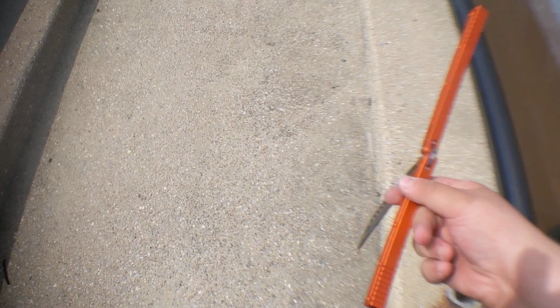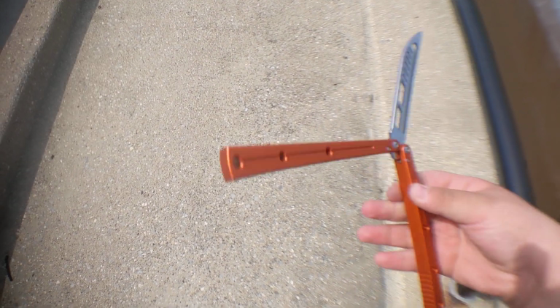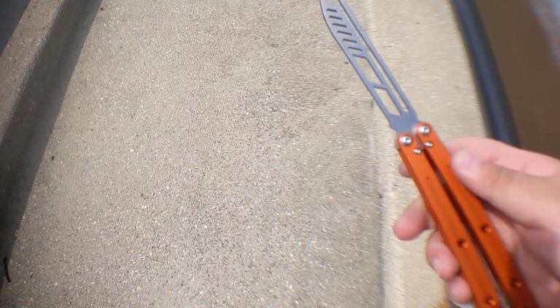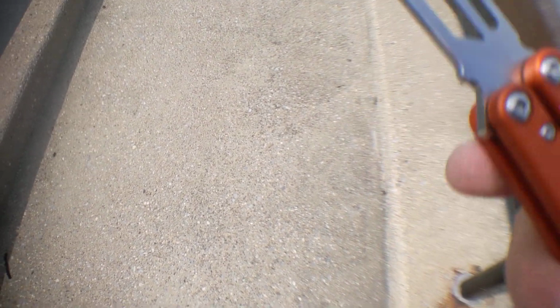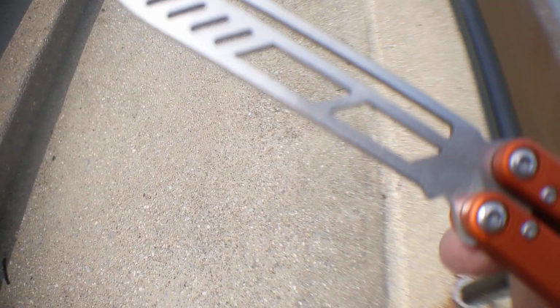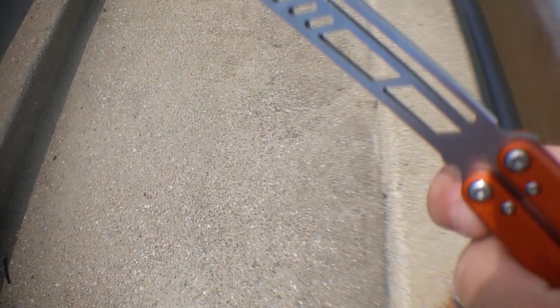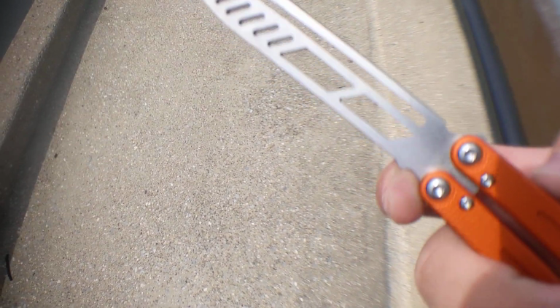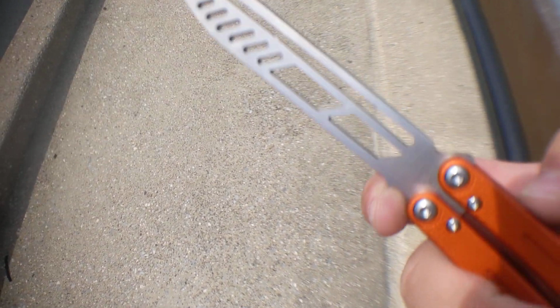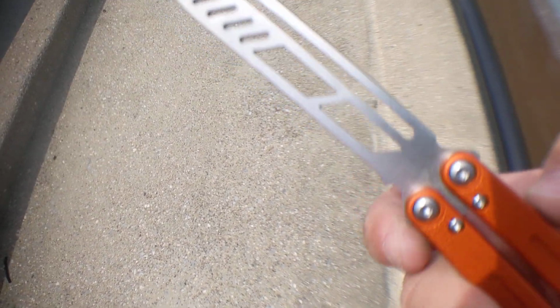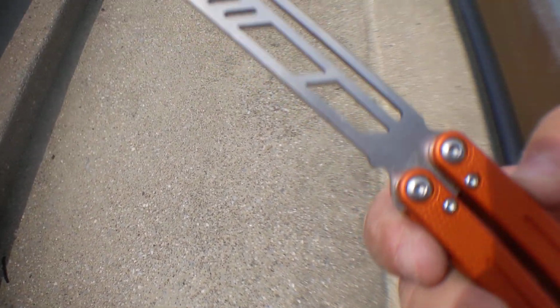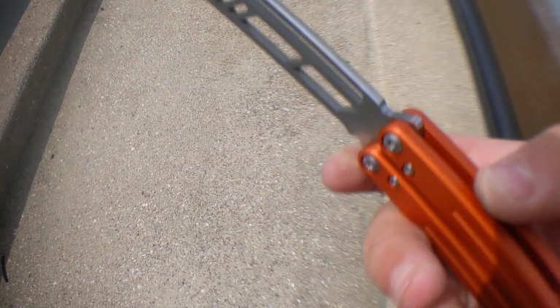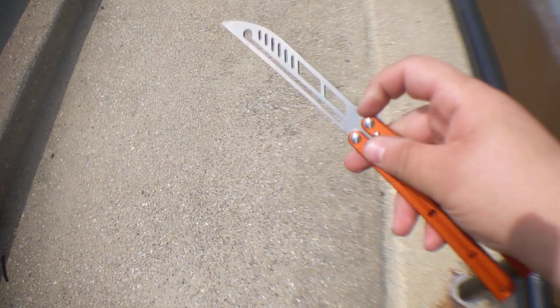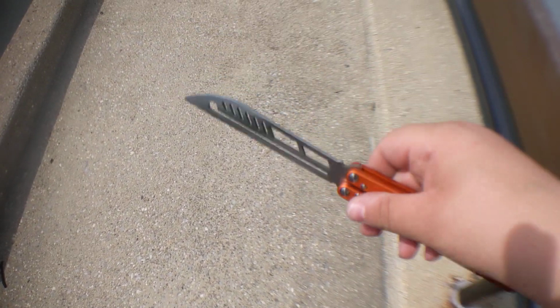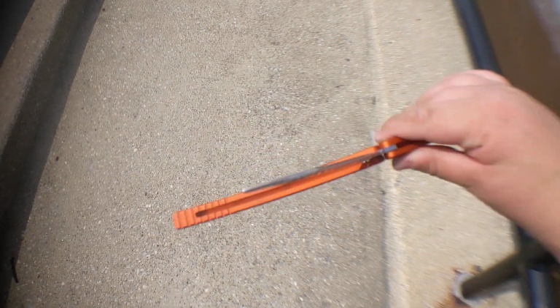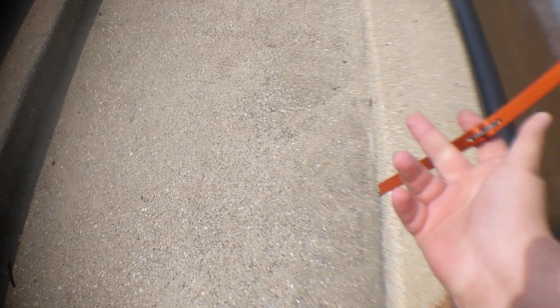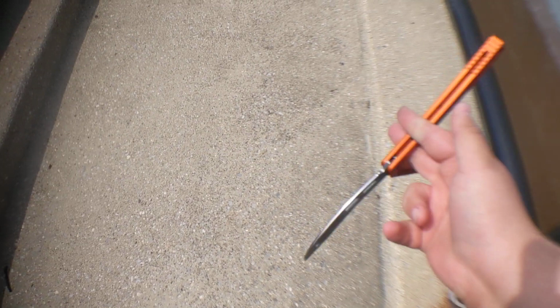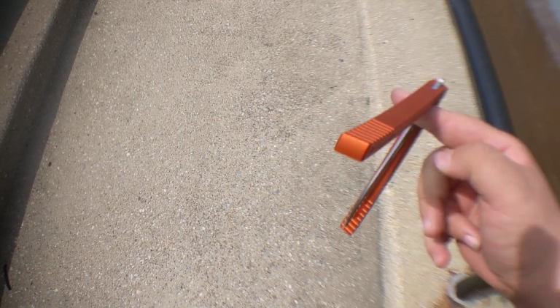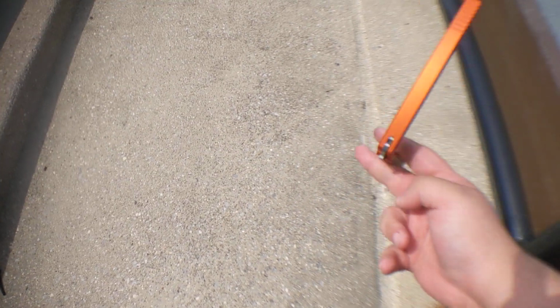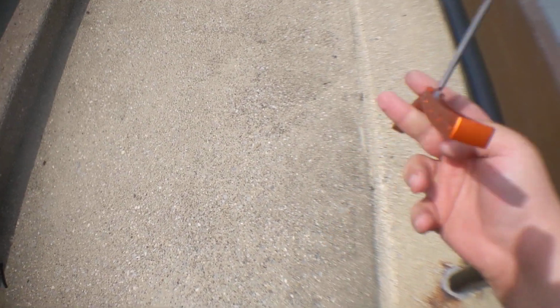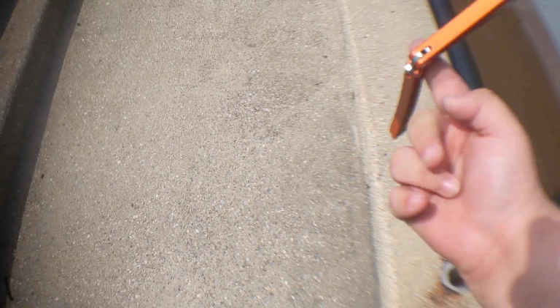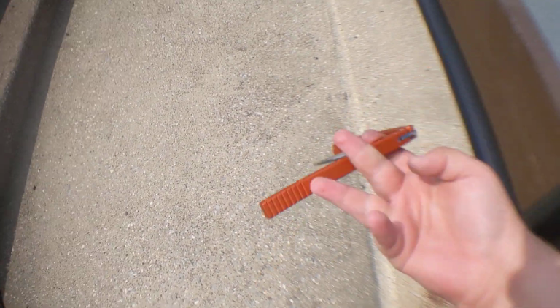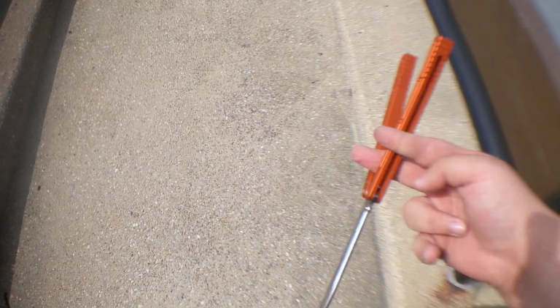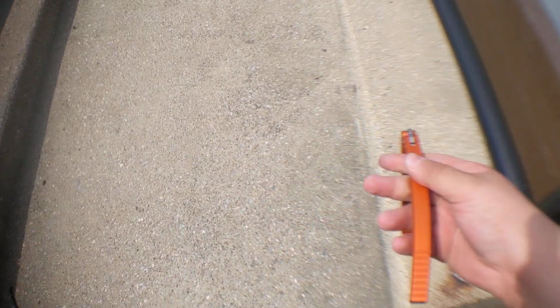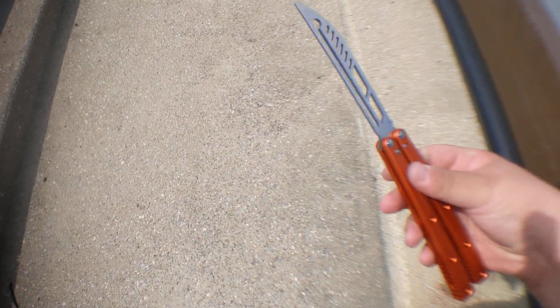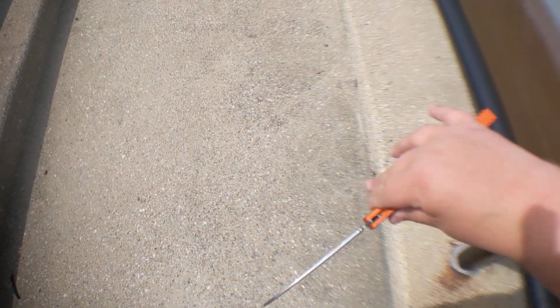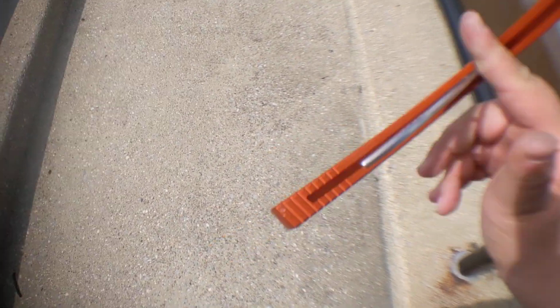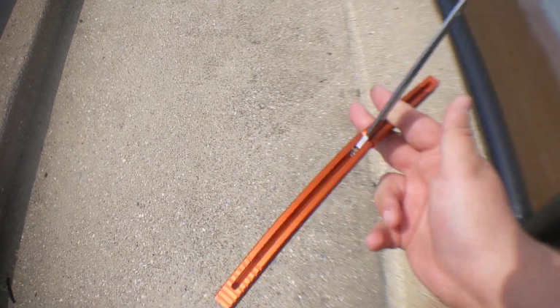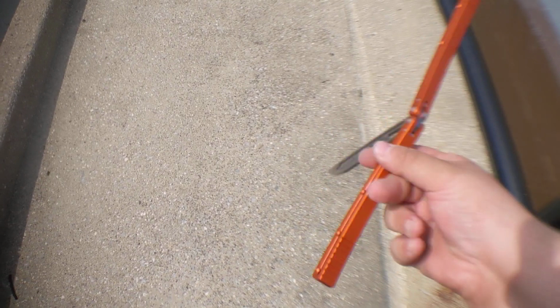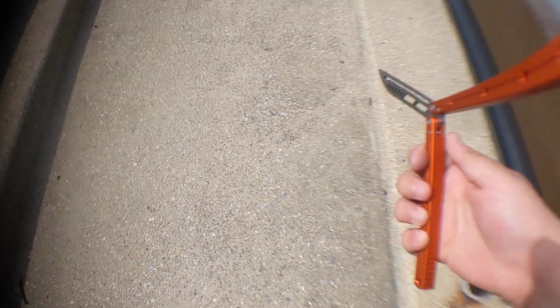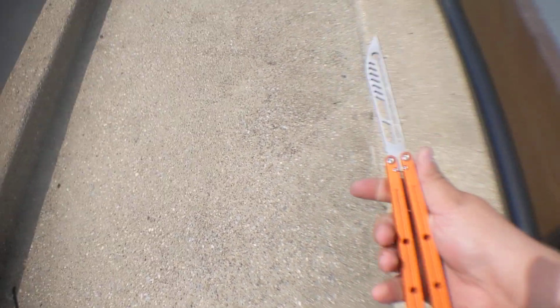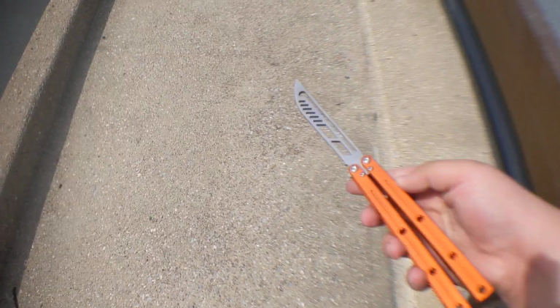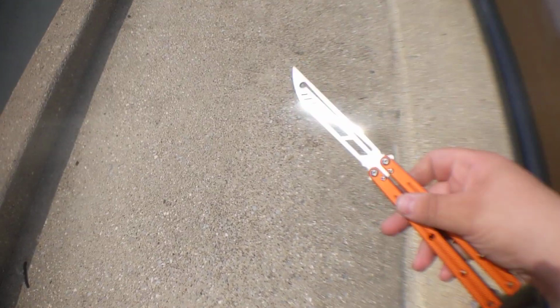This also does have a bite handle nub right there. It's not like Squid Industries so it's not going to be really uncomfortable, but you do notice it, which is good — so it does its job.